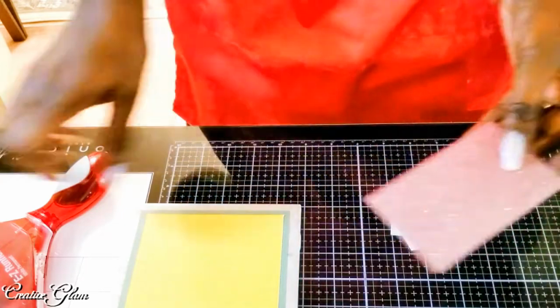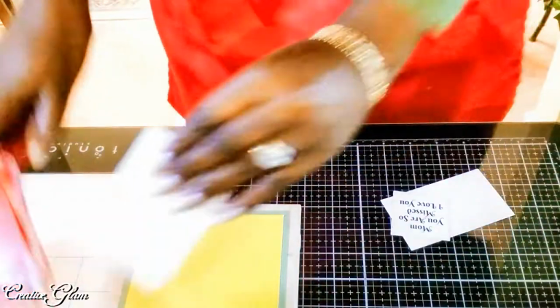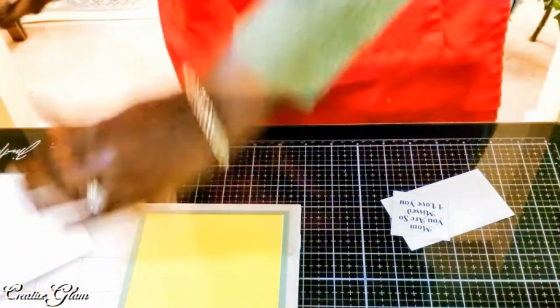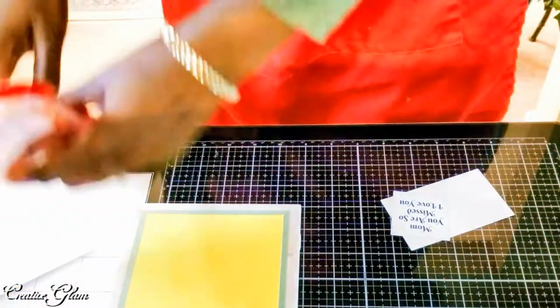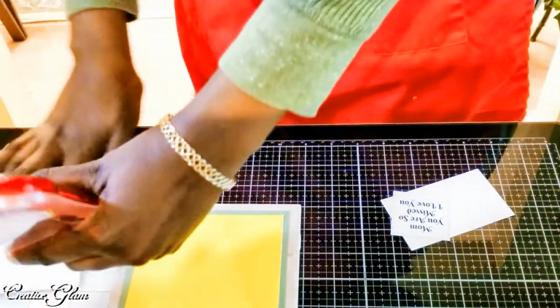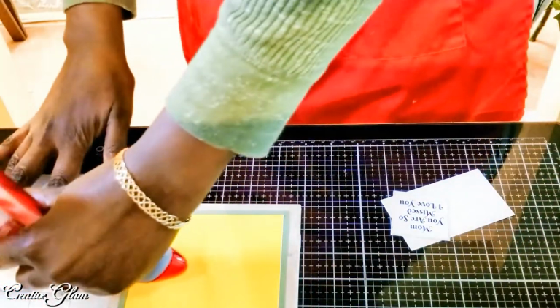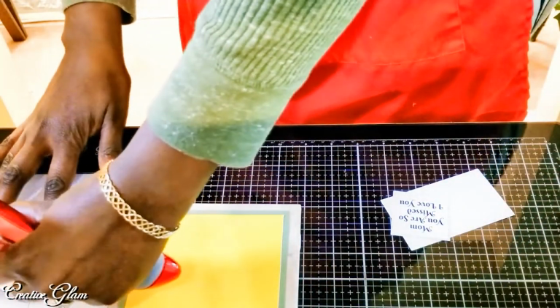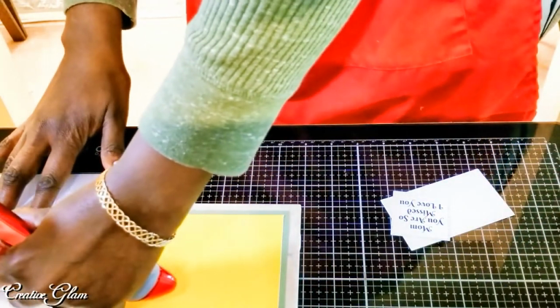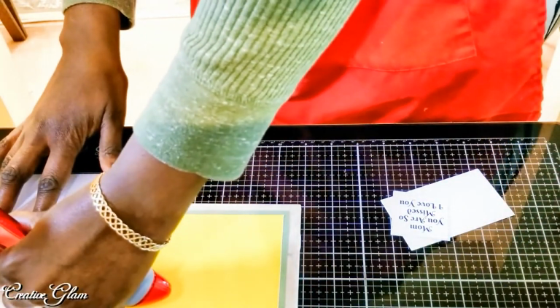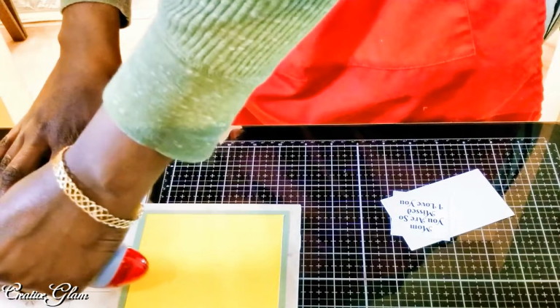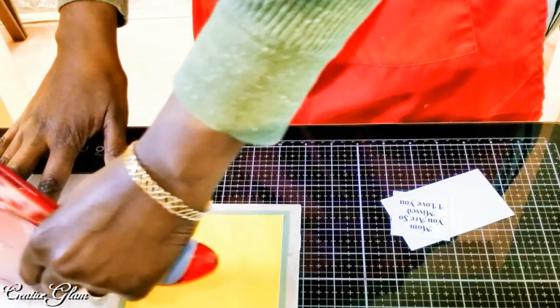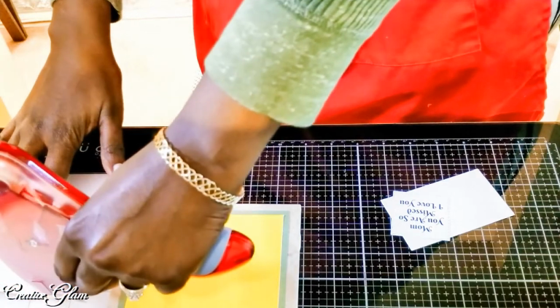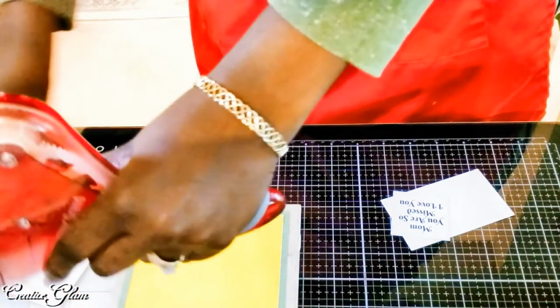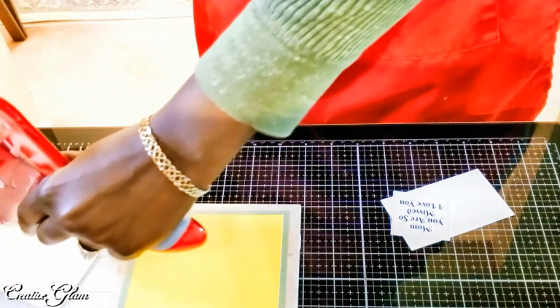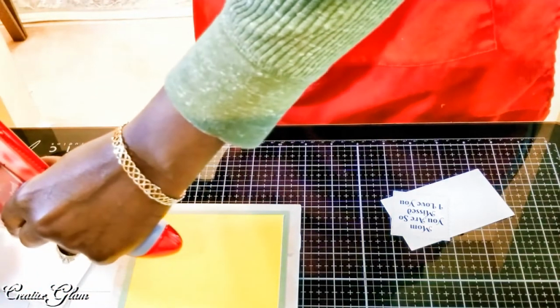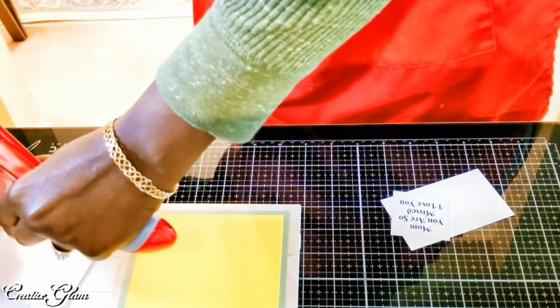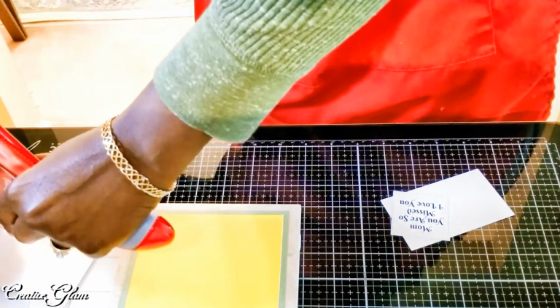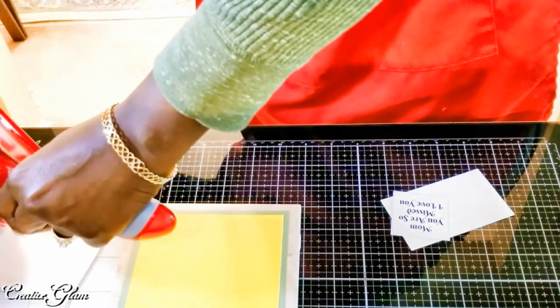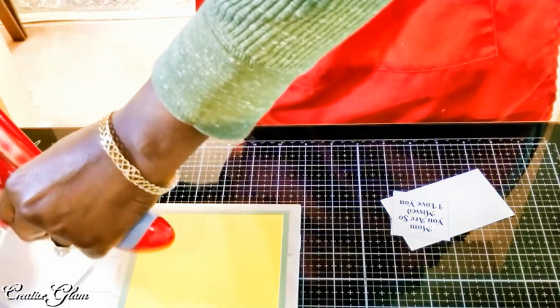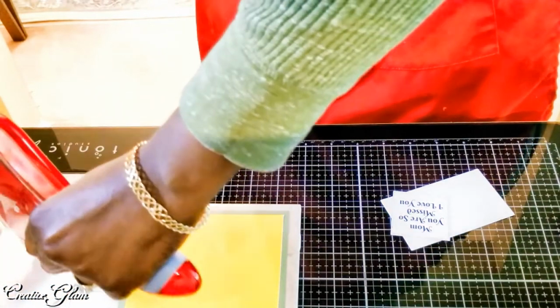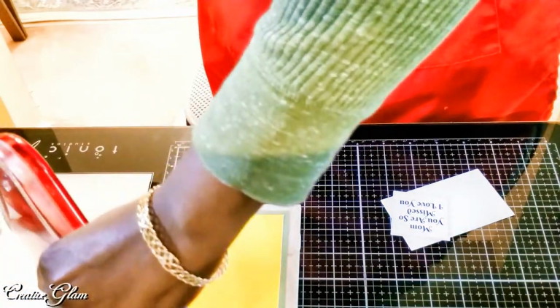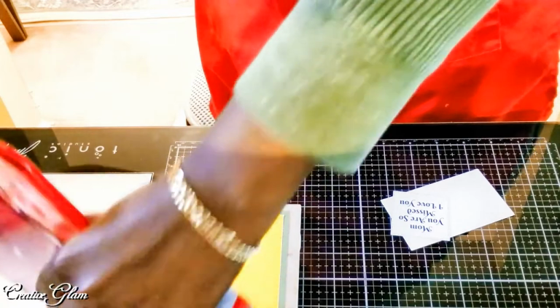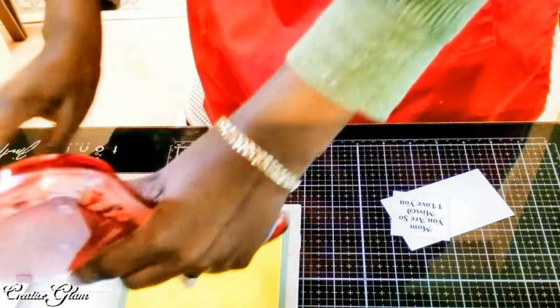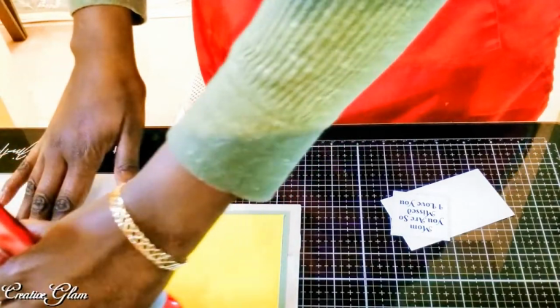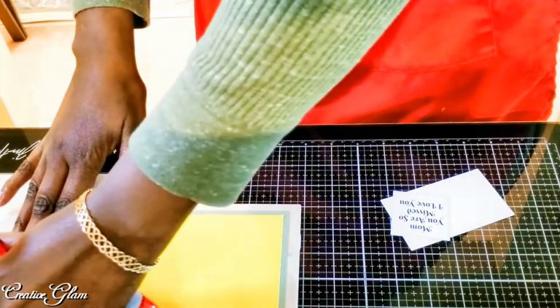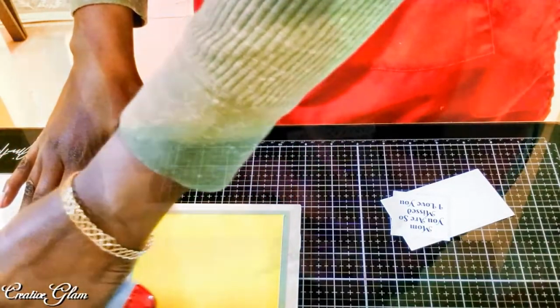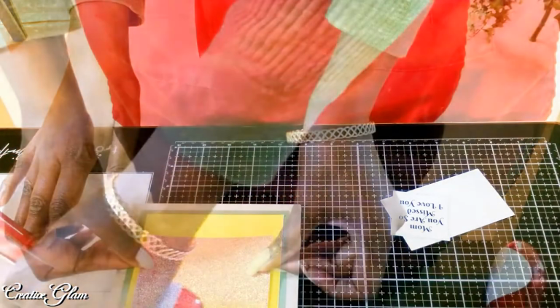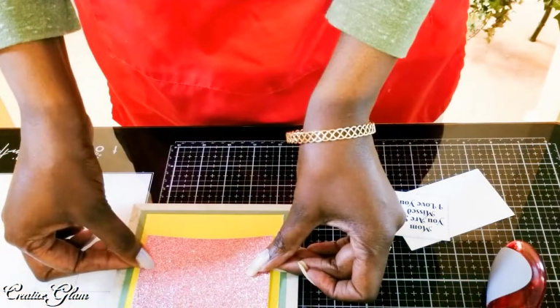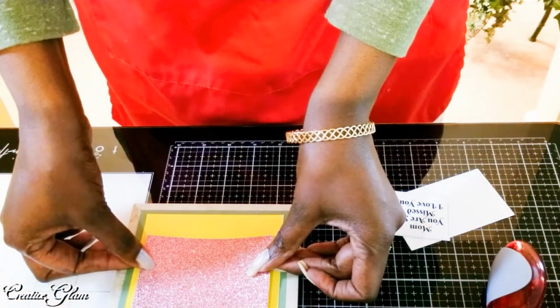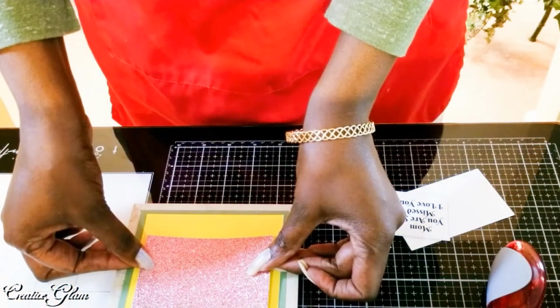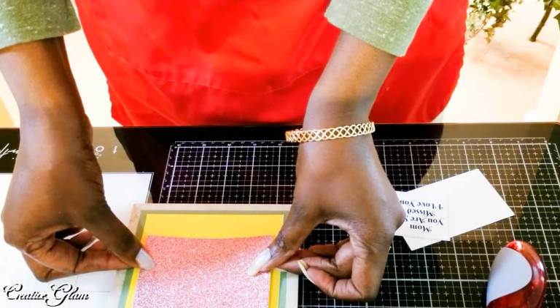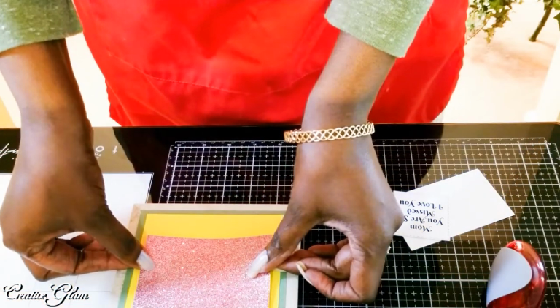I'm going to add my glitter paper to add a little pop of glam to it.